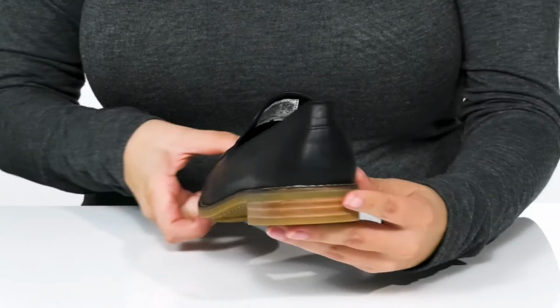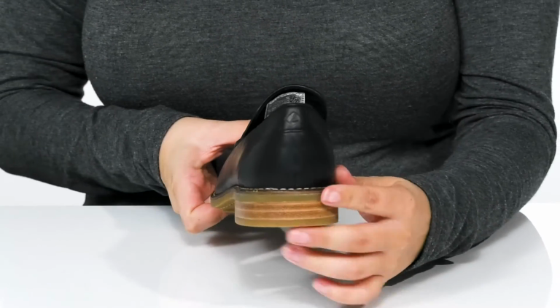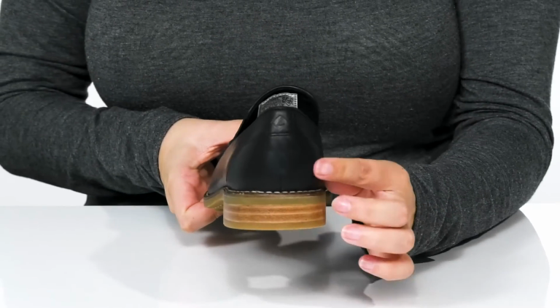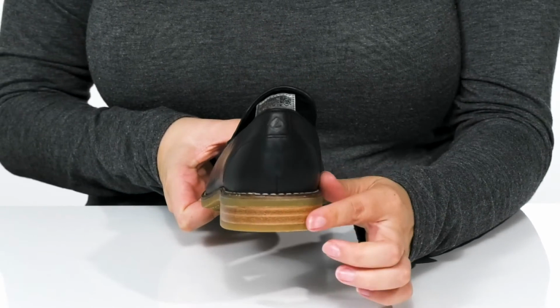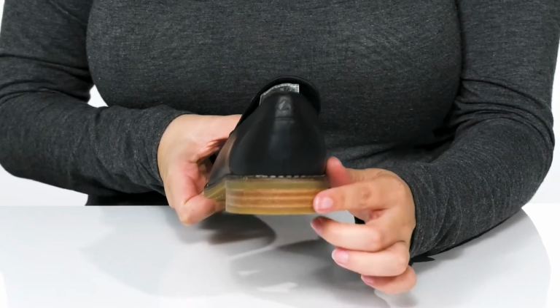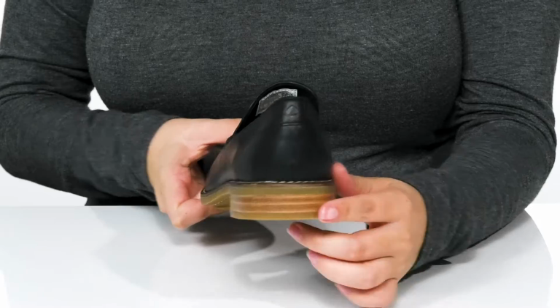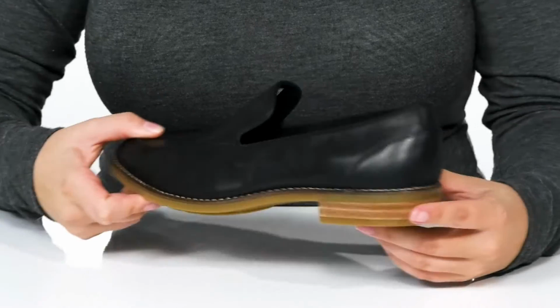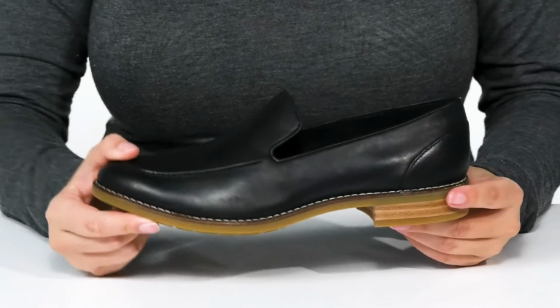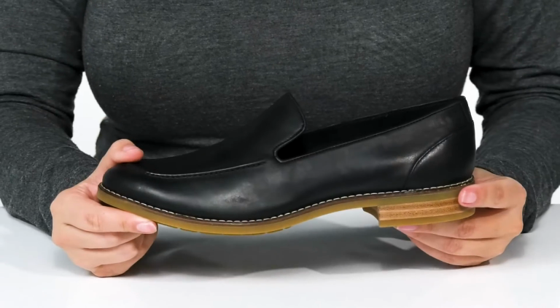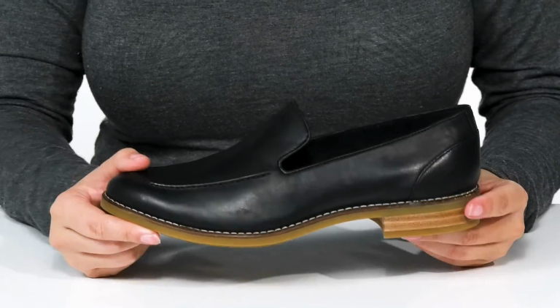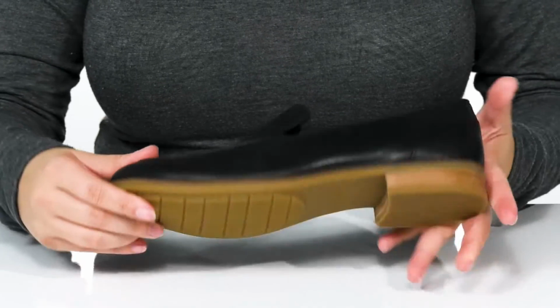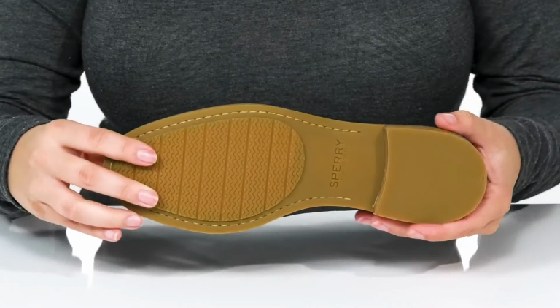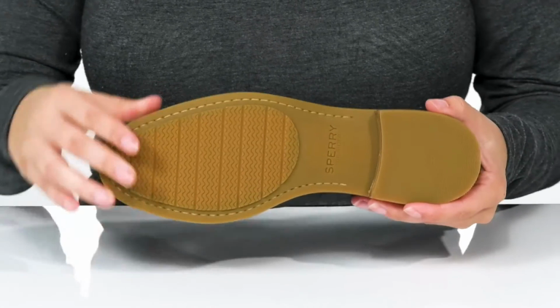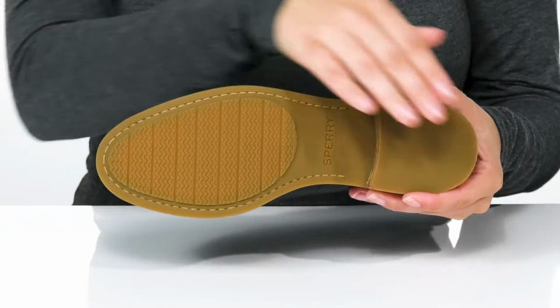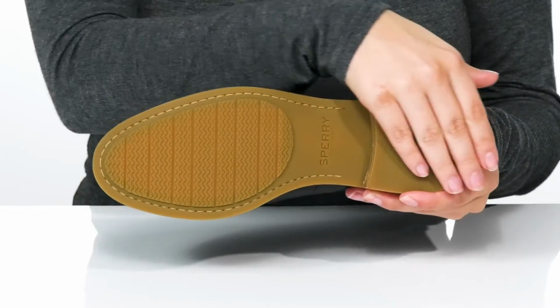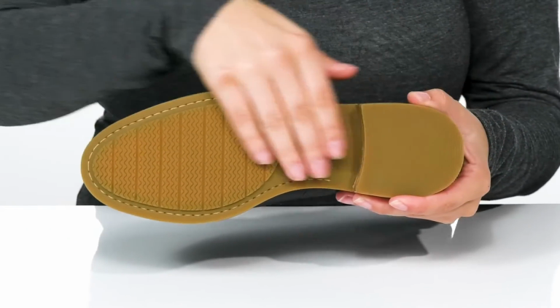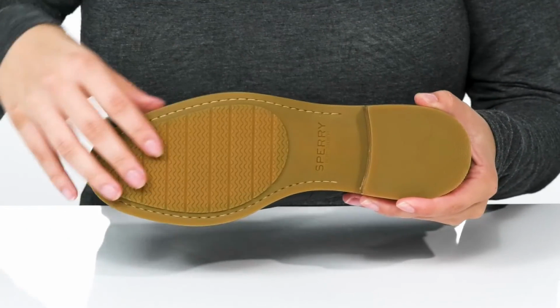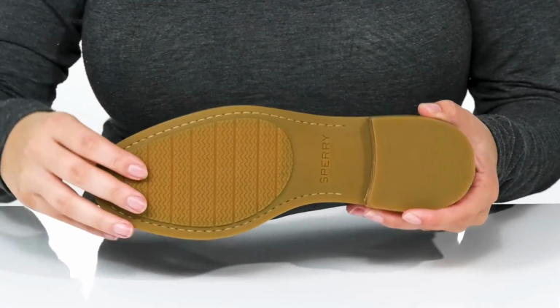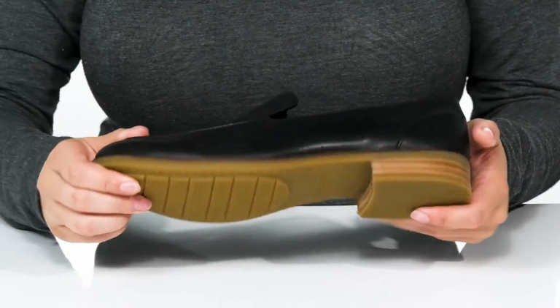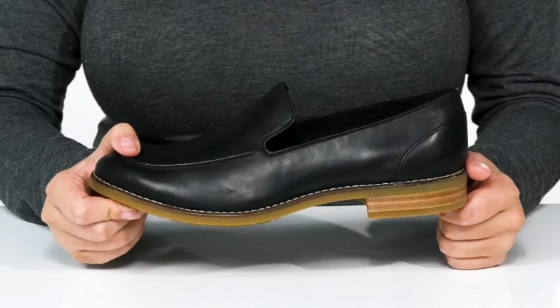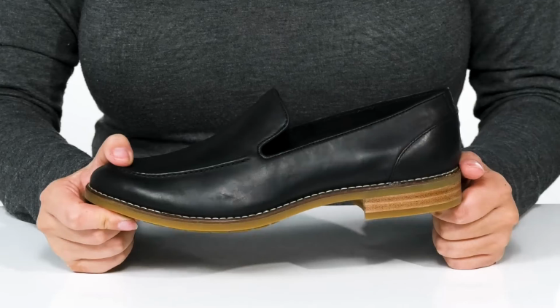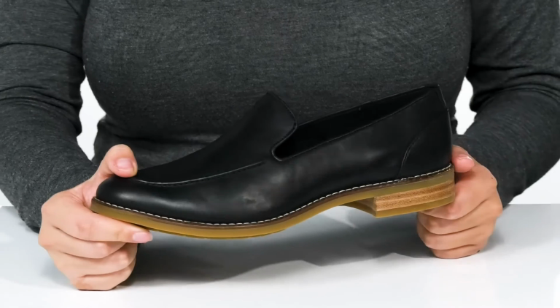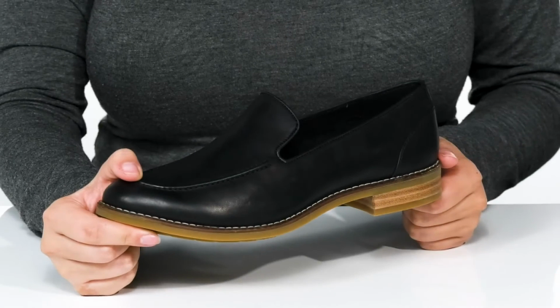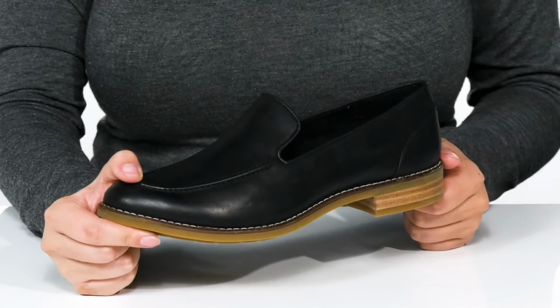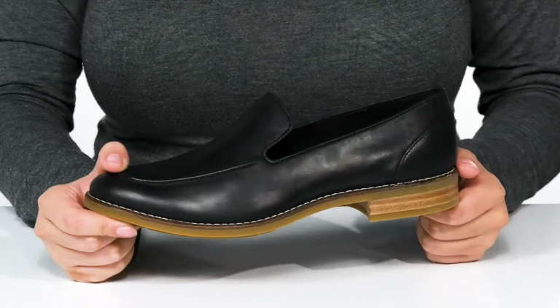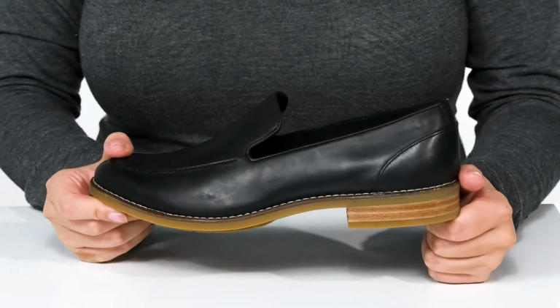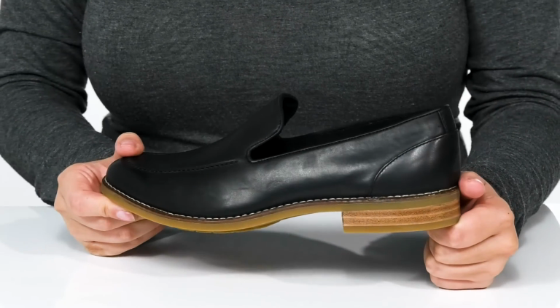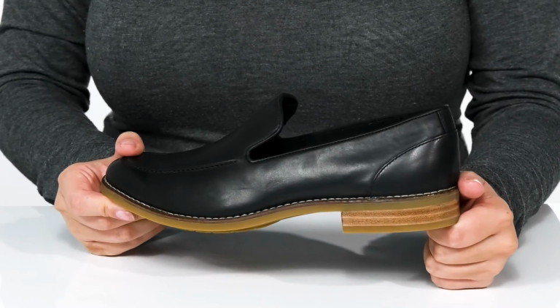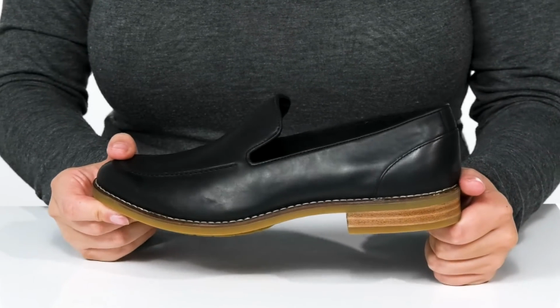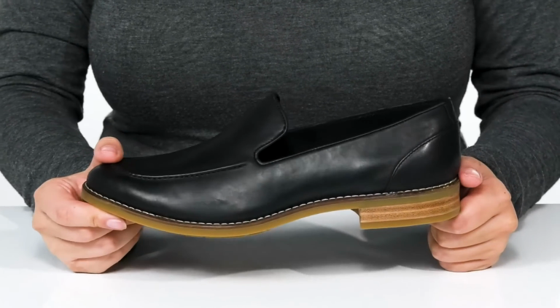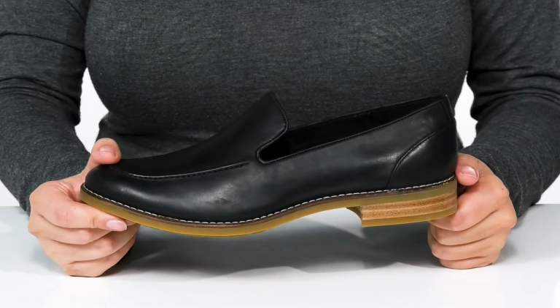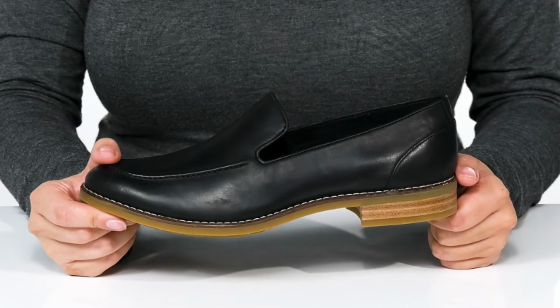On the back, there is a stacked heel that will boost you up about an inch in height. Underneath, there is a textured outsole for traction. And I think these would pair very well with a pantsuit or some skinny jeans.